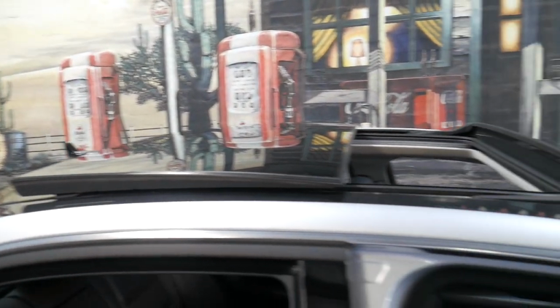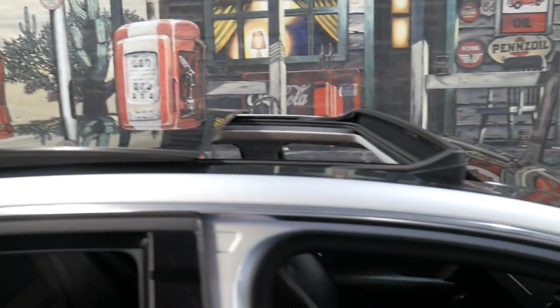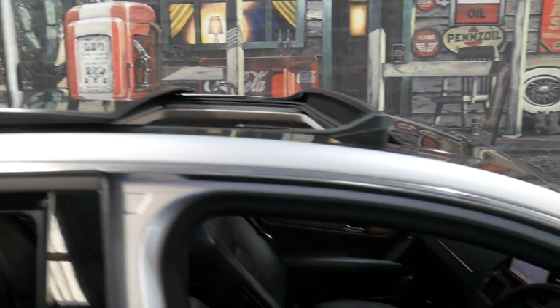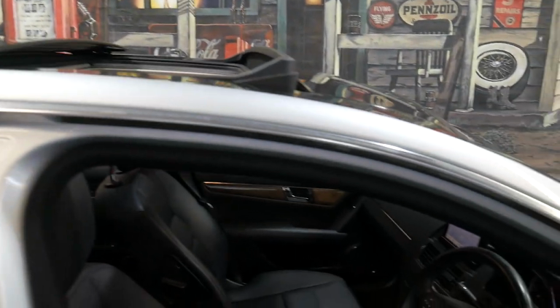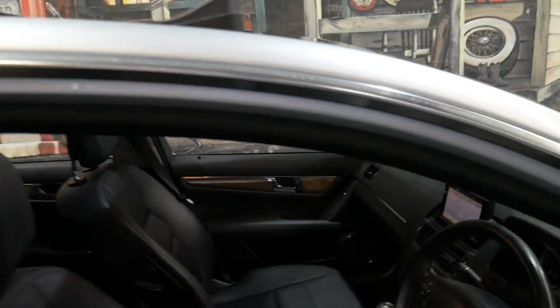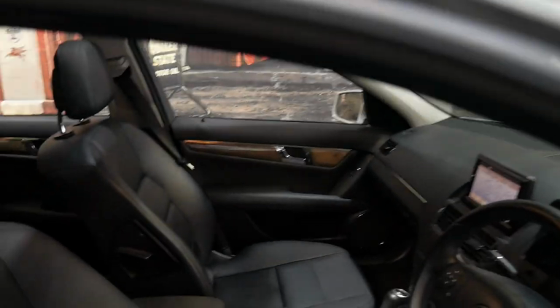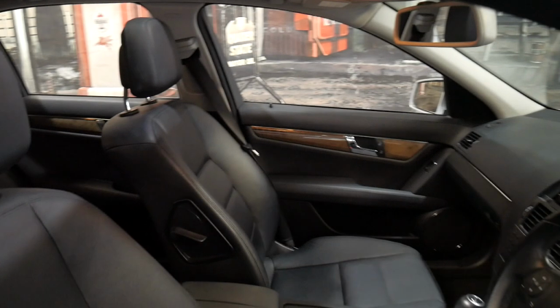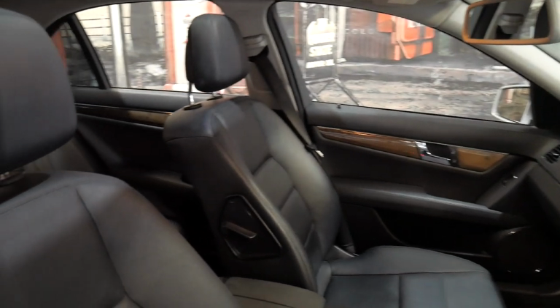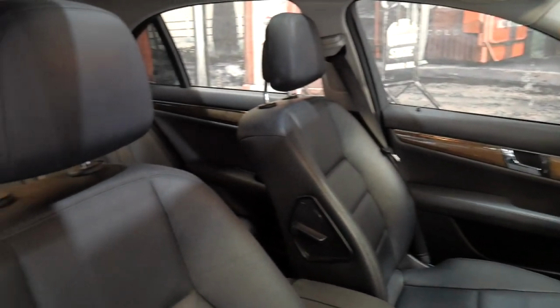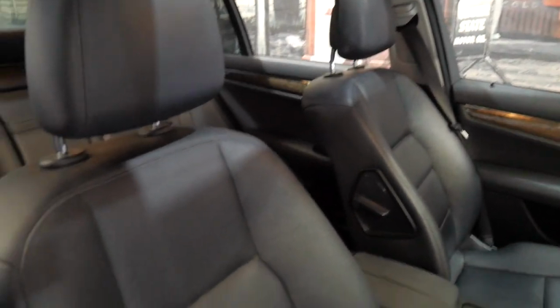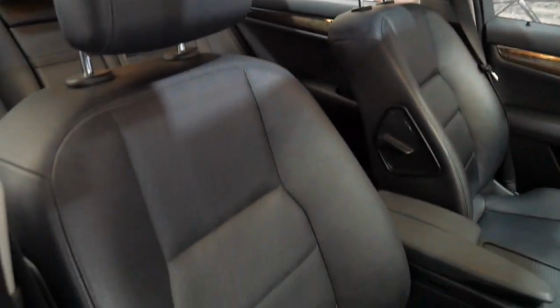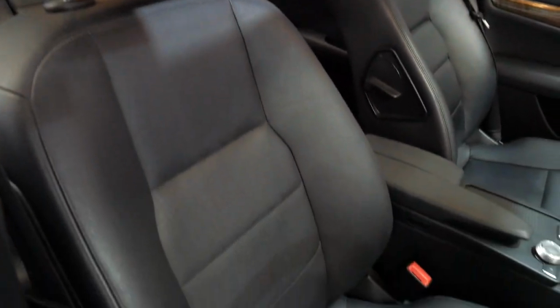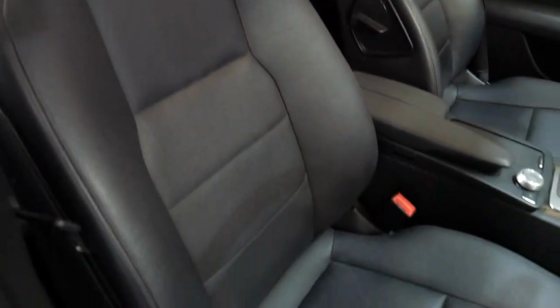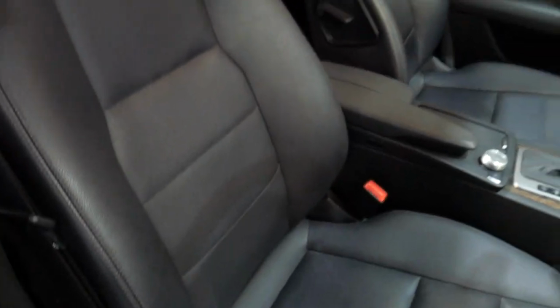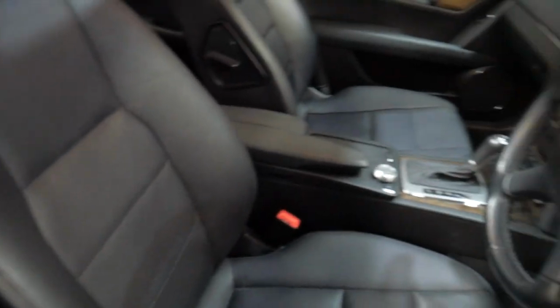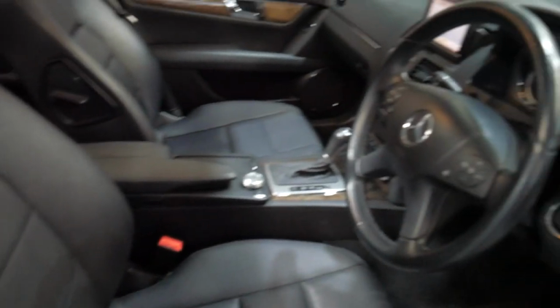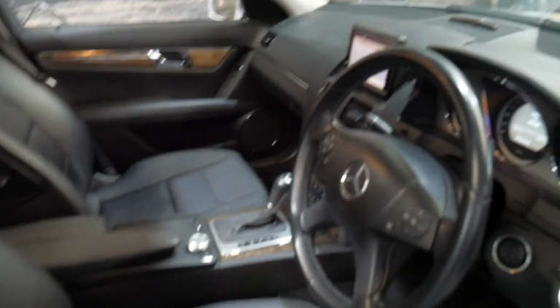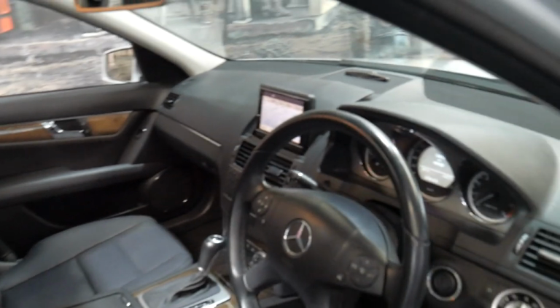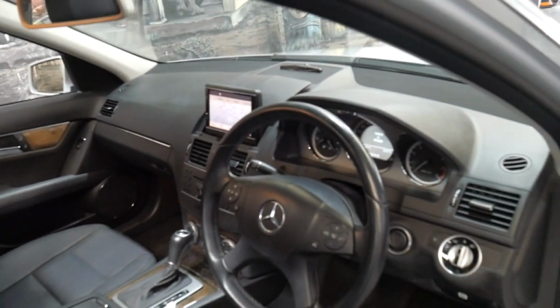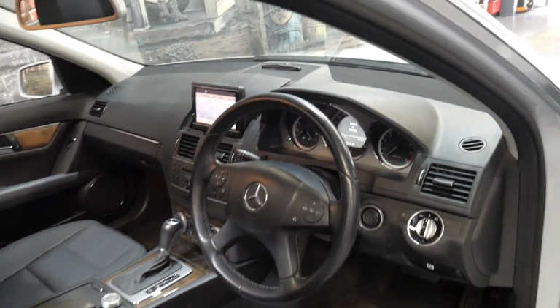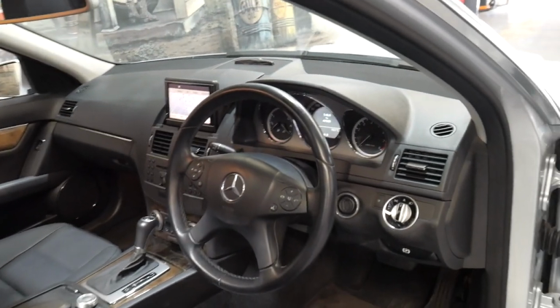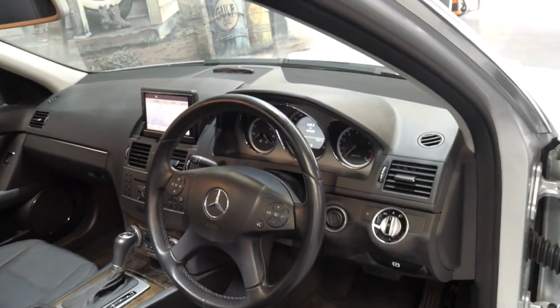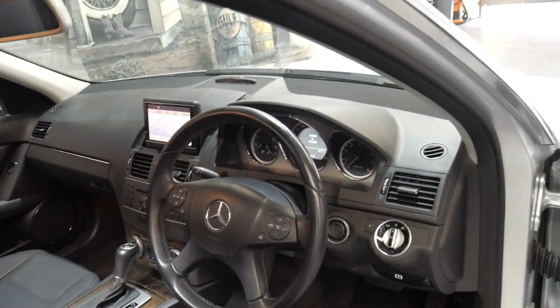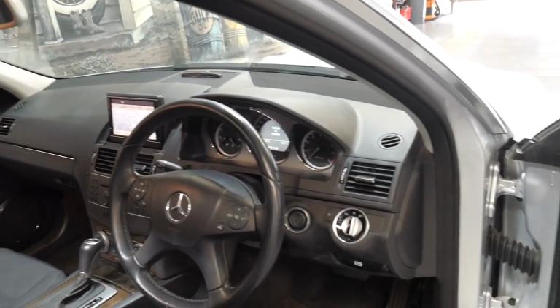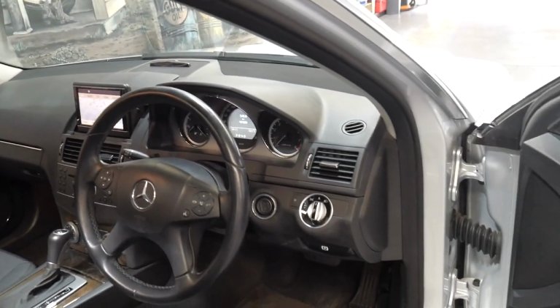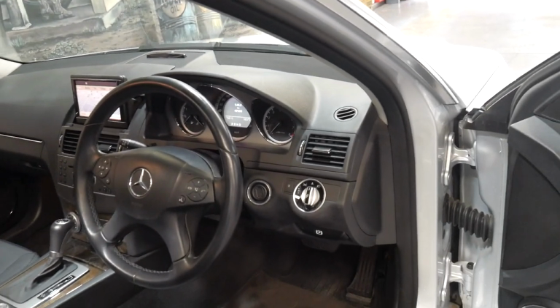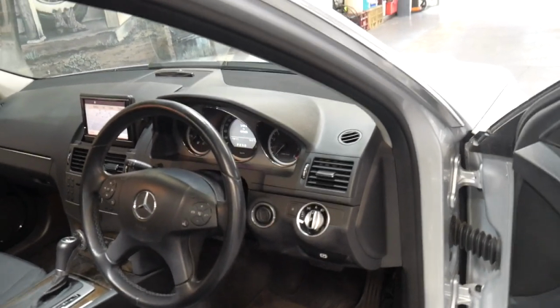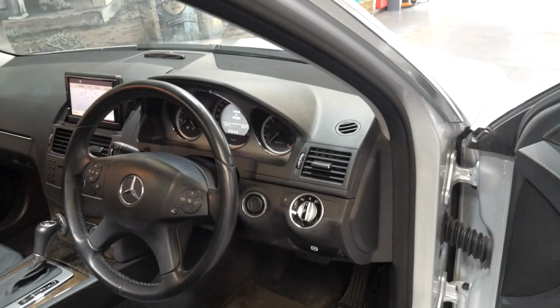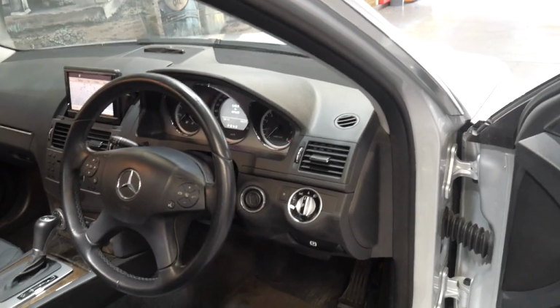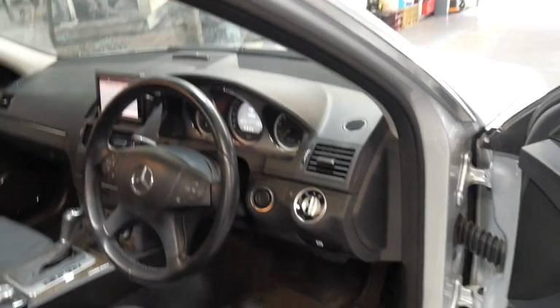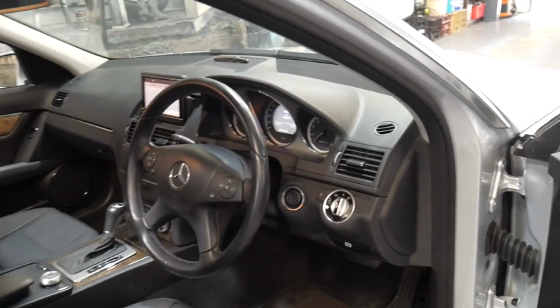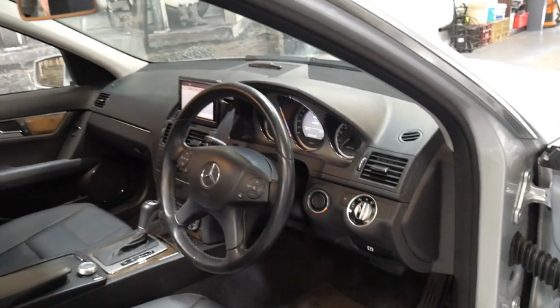The Avant-Garde came with much nicer bucket style seats in leather. It's also got climate control, Bluetooth, and parking sensors front and back, which is pretty standard.